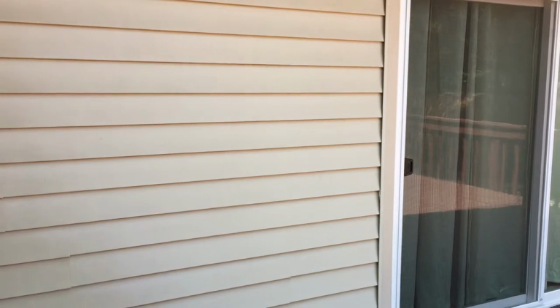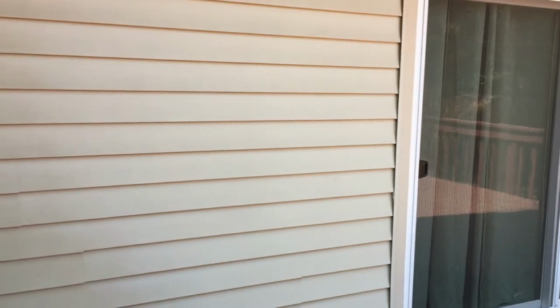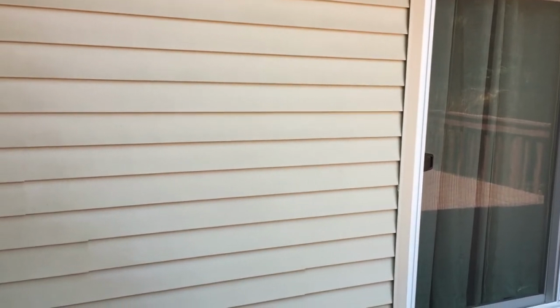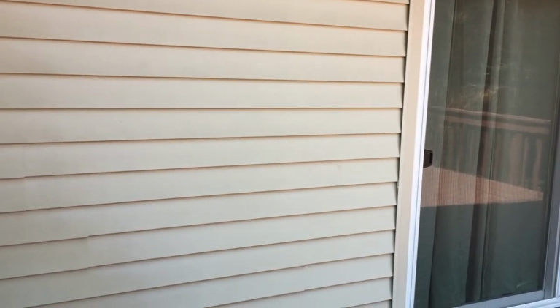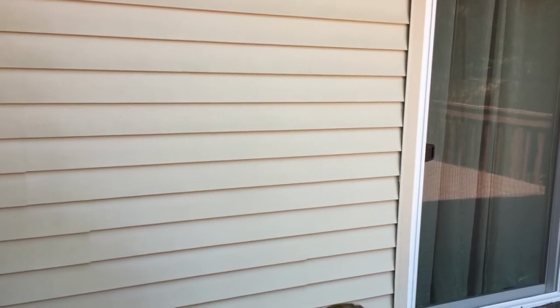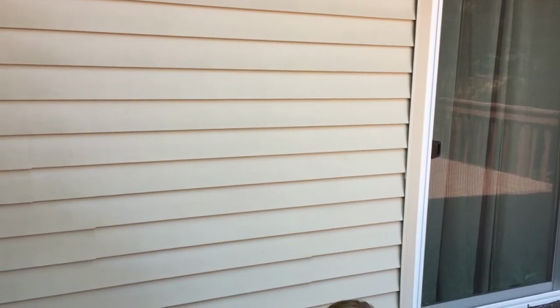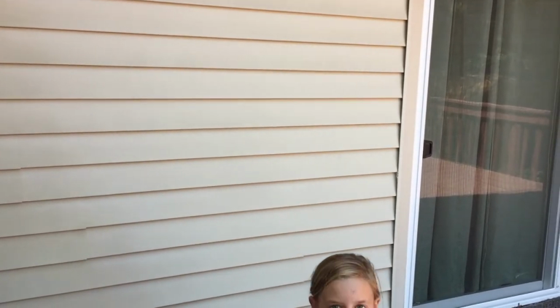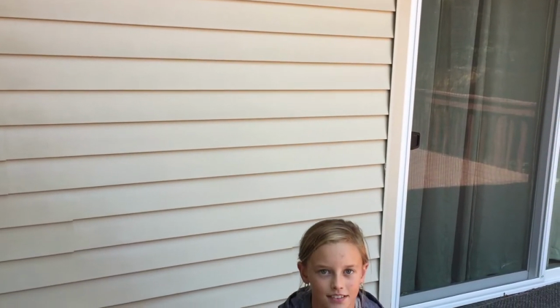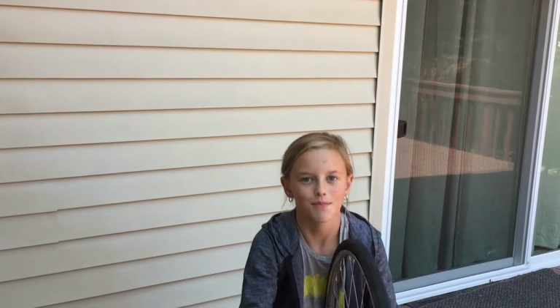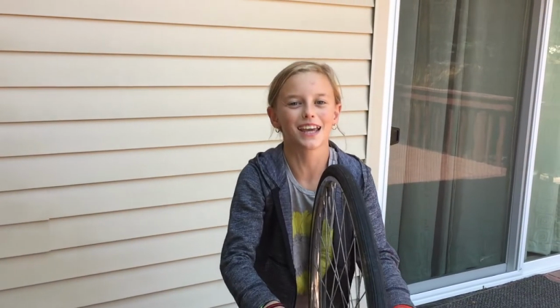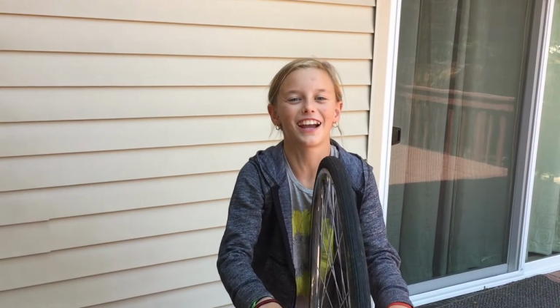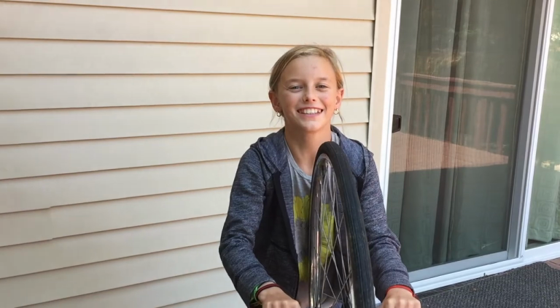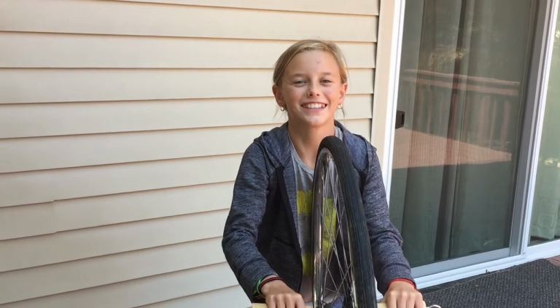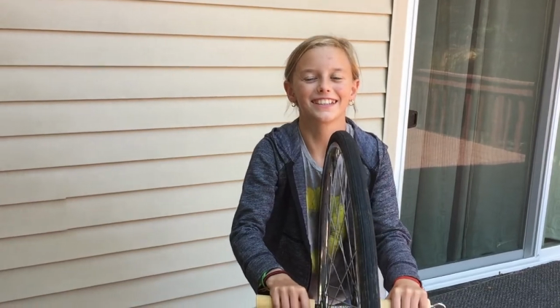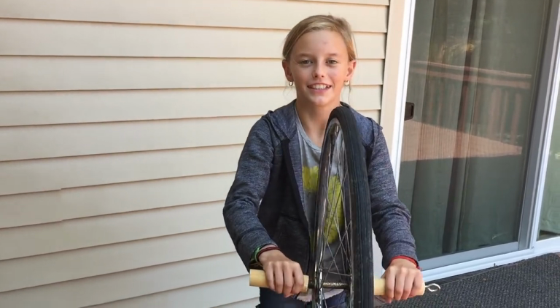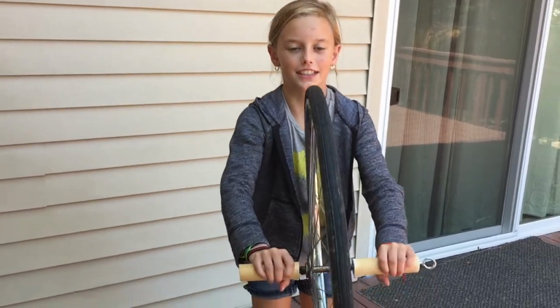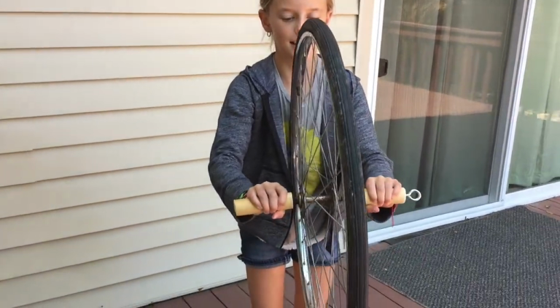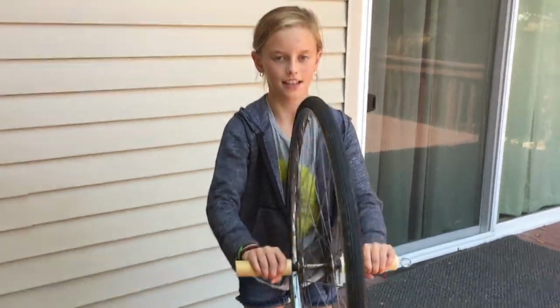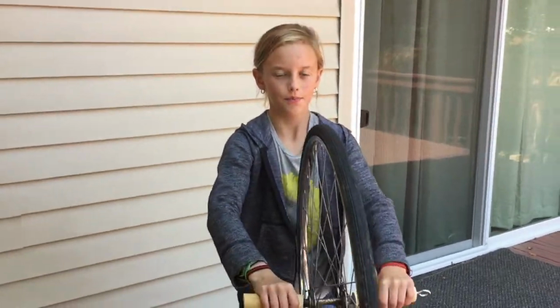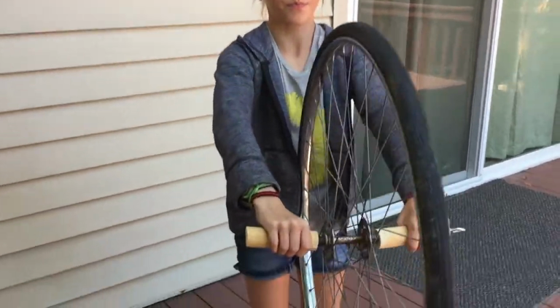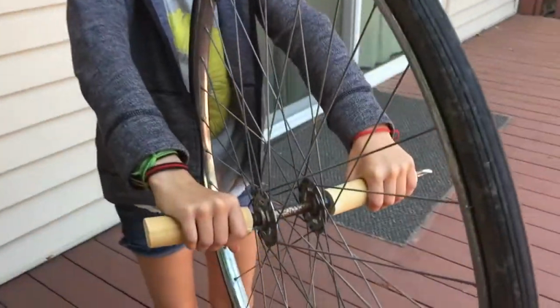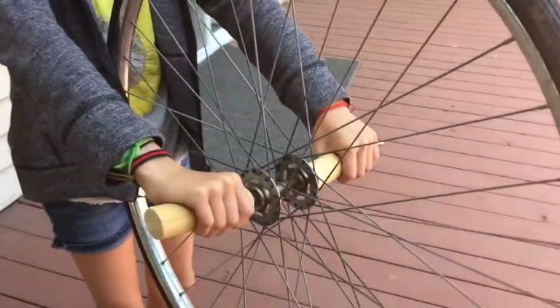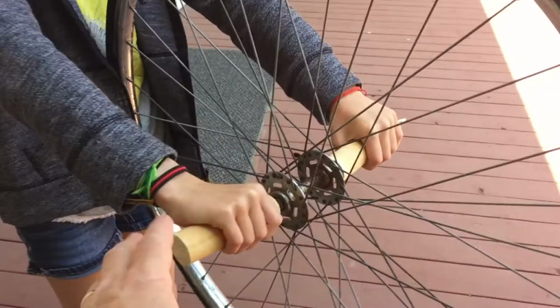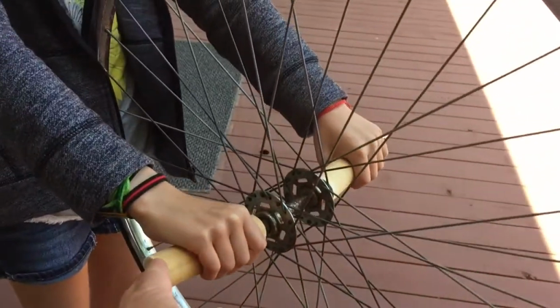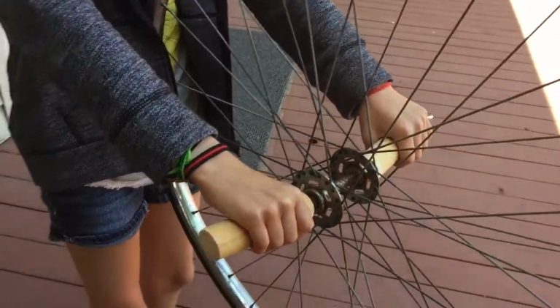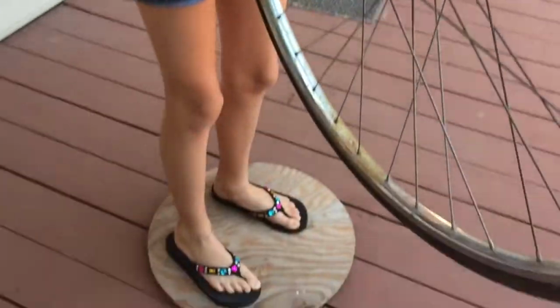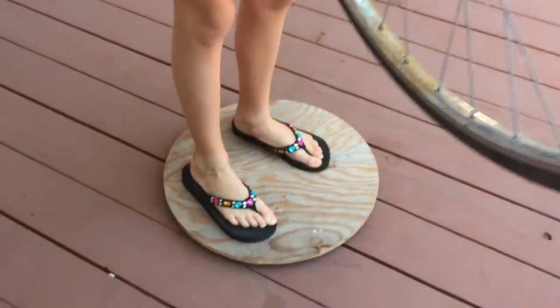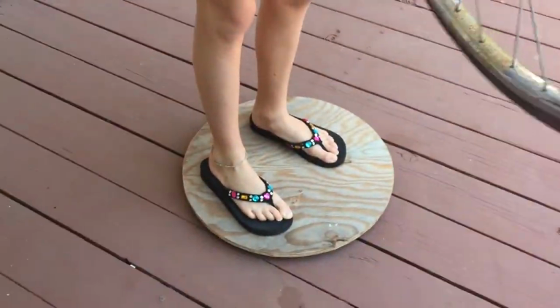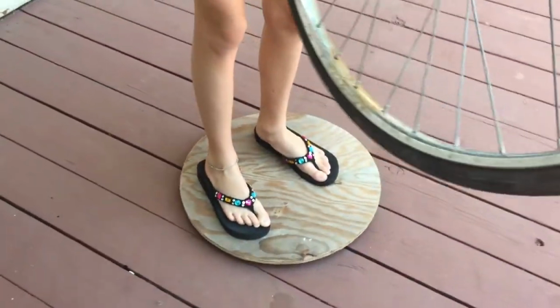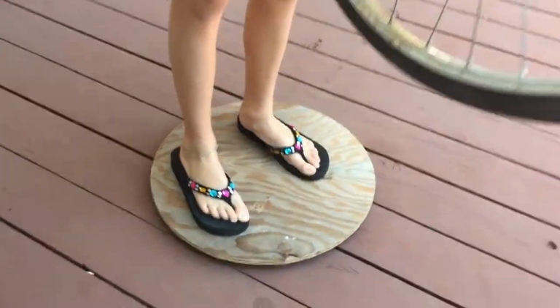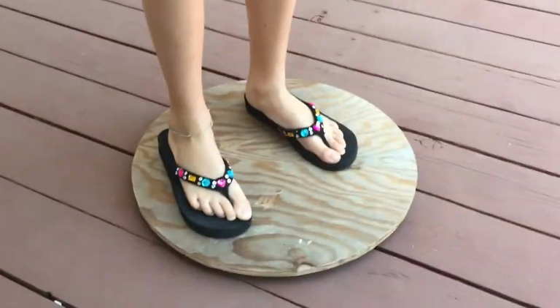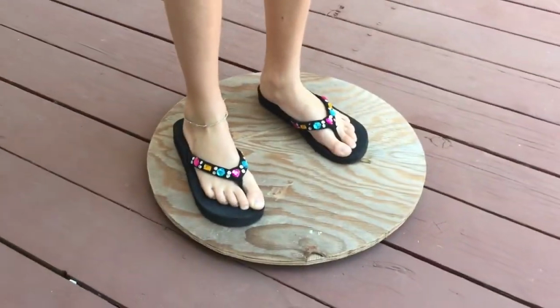Welcome back to Kids Fun Science. My name is Grace, and today's experiment is the spinning wheel. What we have here is a bike tire with handles, and then we have a Lazy Susan that will spin.